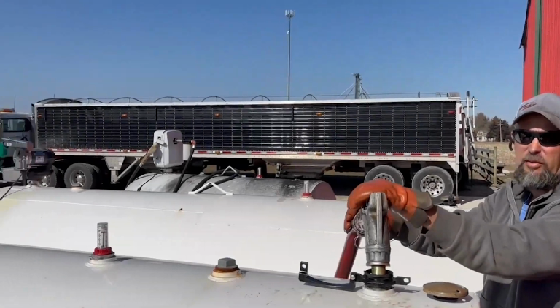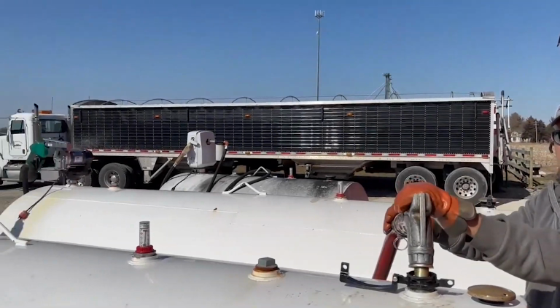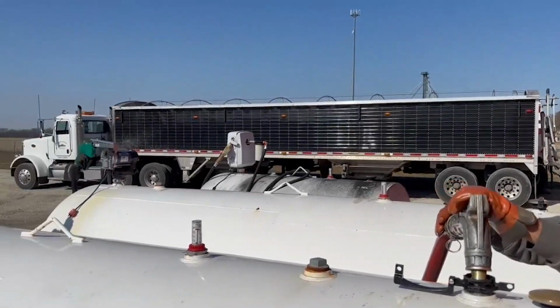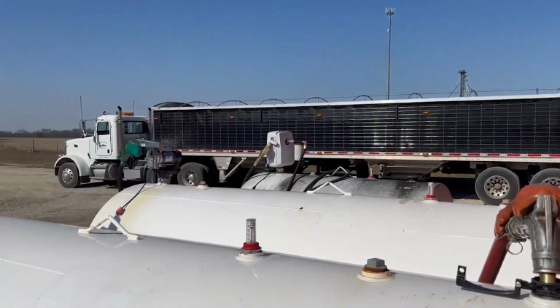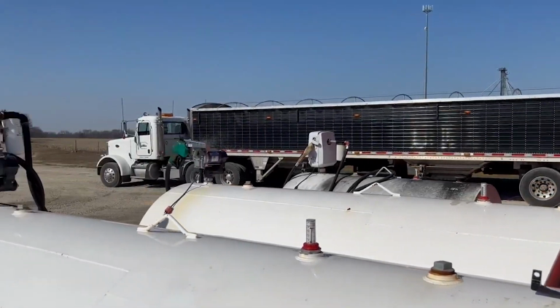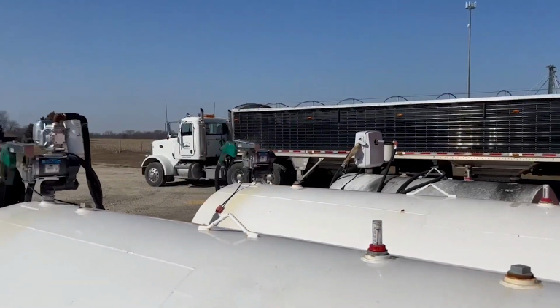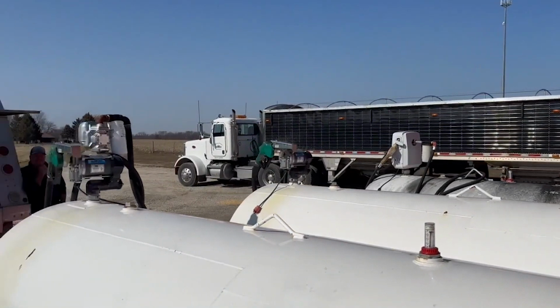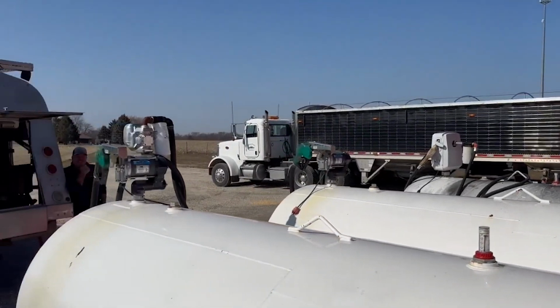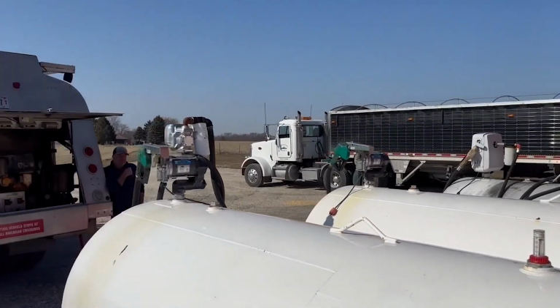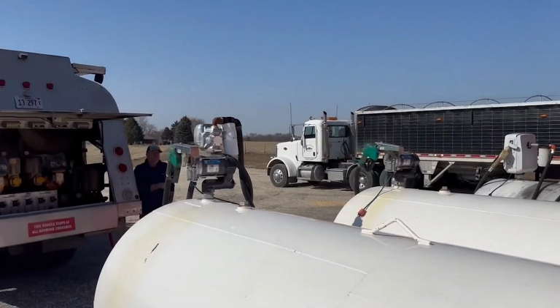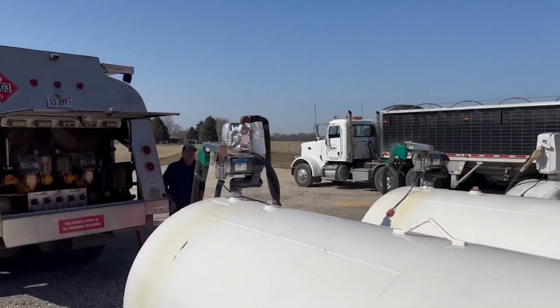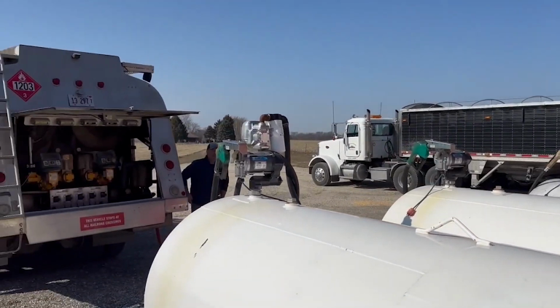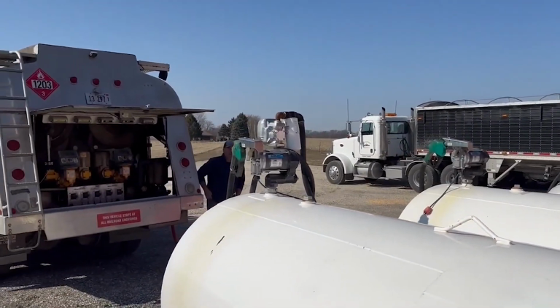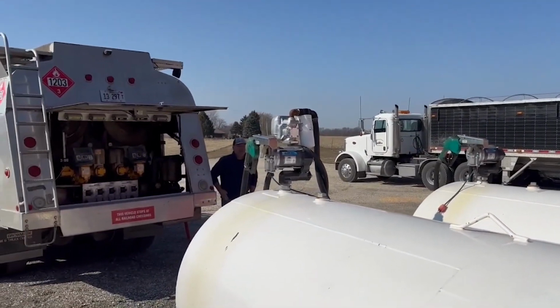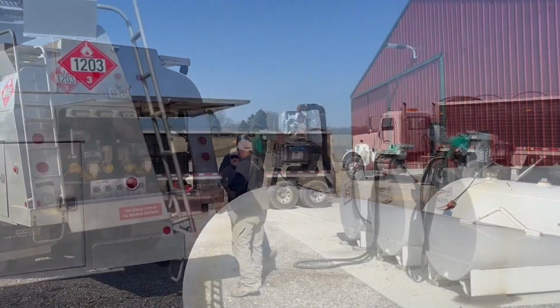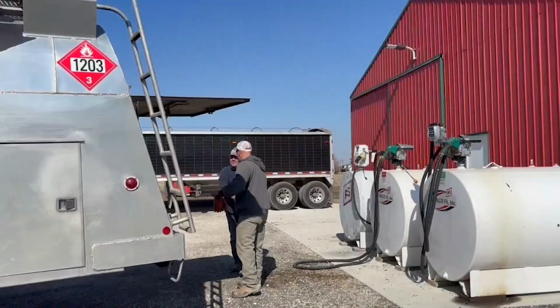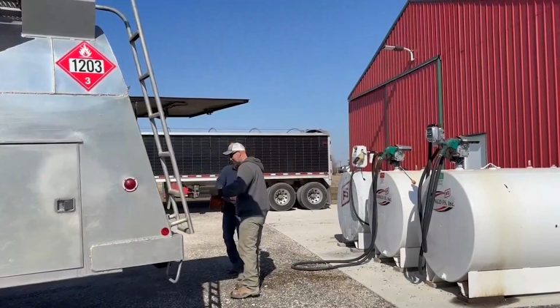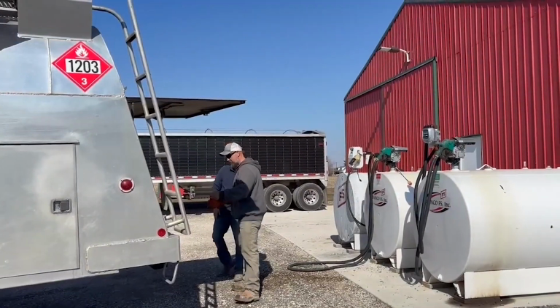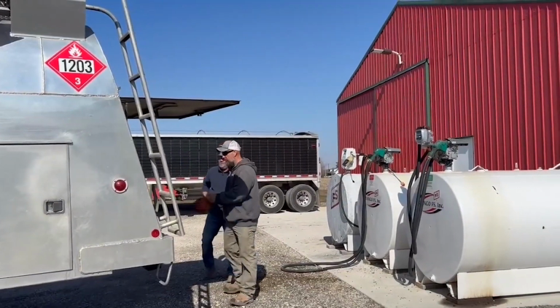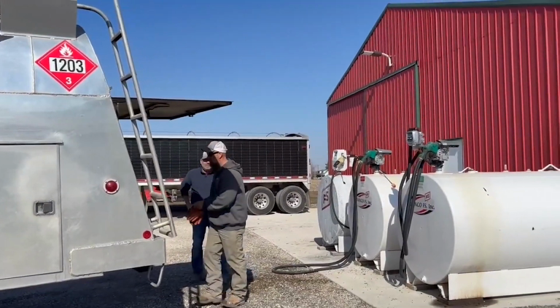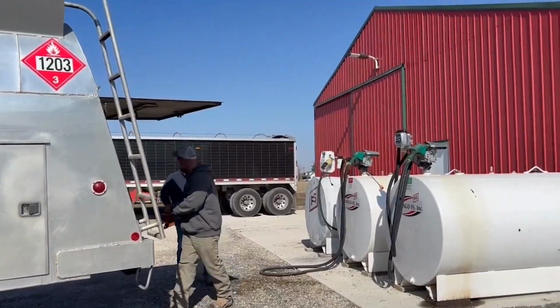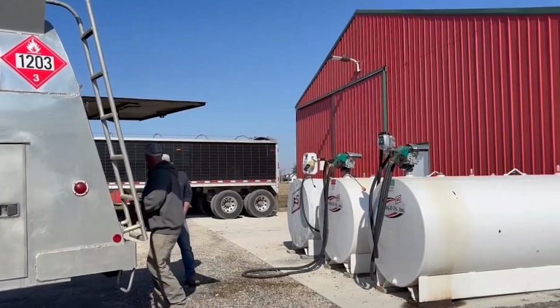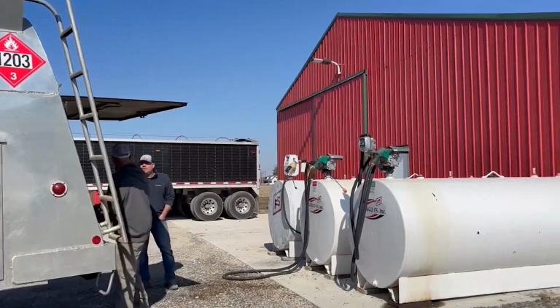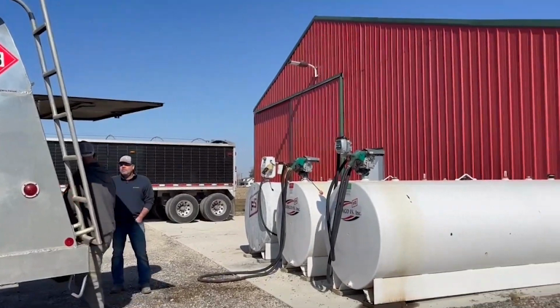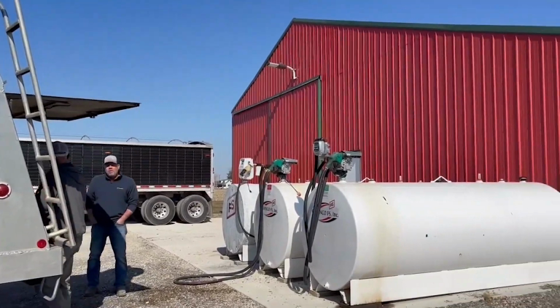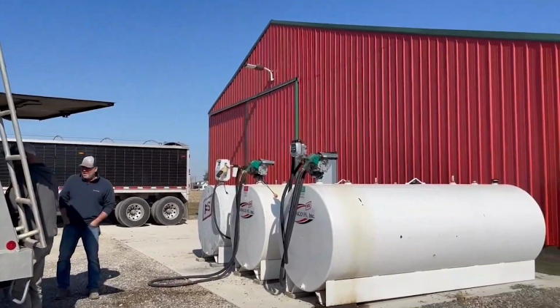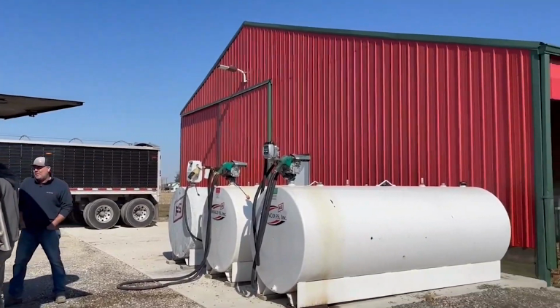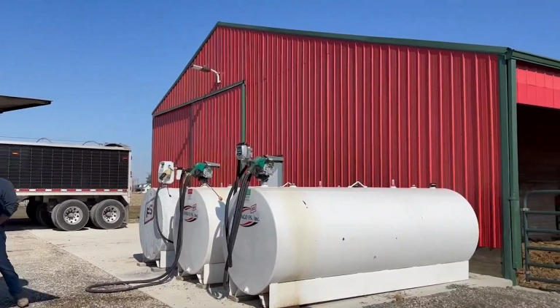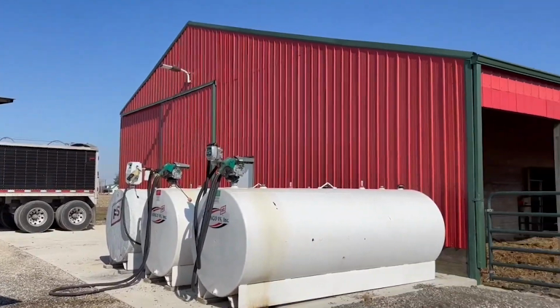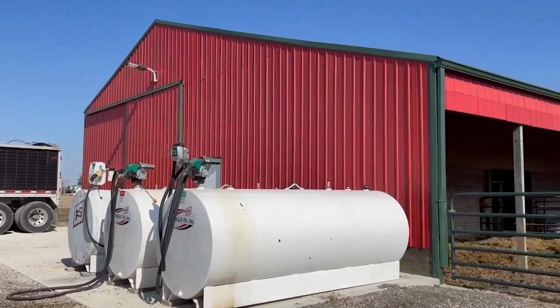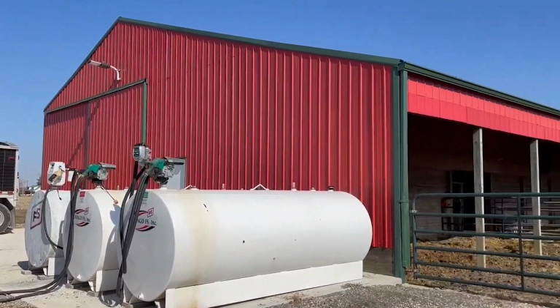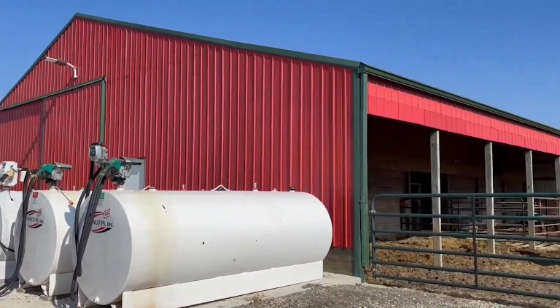Through our fuel quality management program at Grainco FS, we spend time checking fuel tanks for excess levels of water, which can be one of the most detrimental contaminants to fuel.